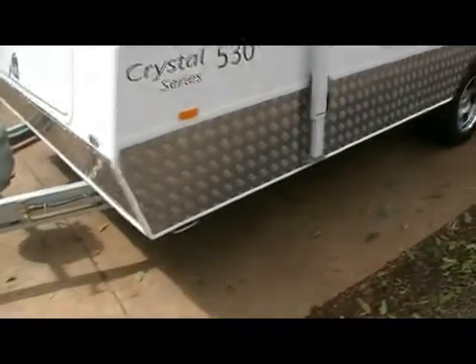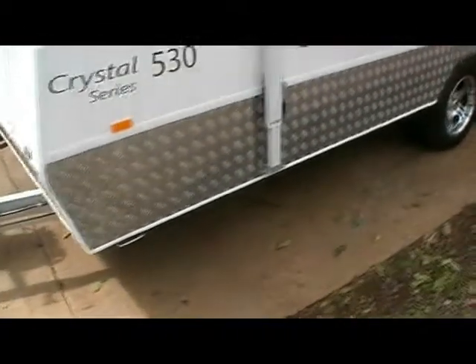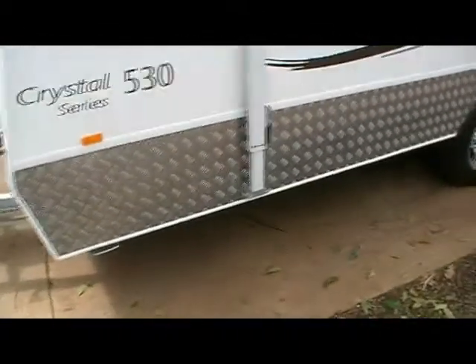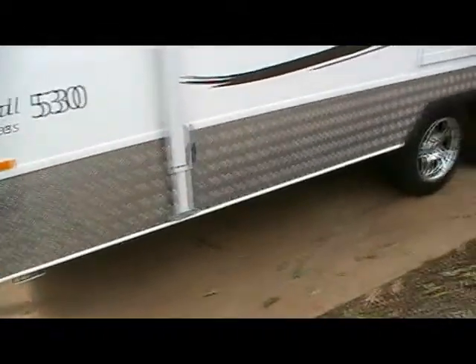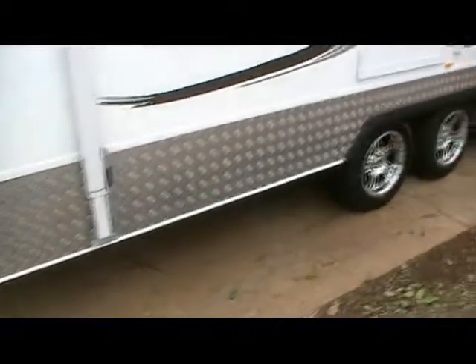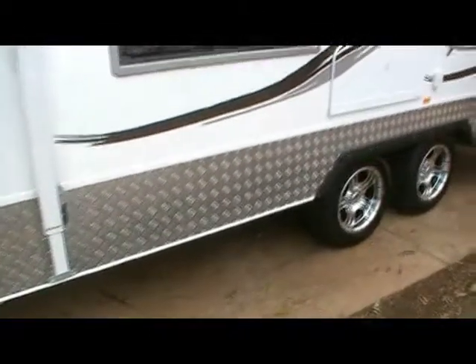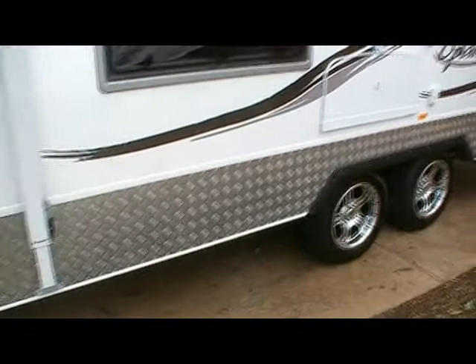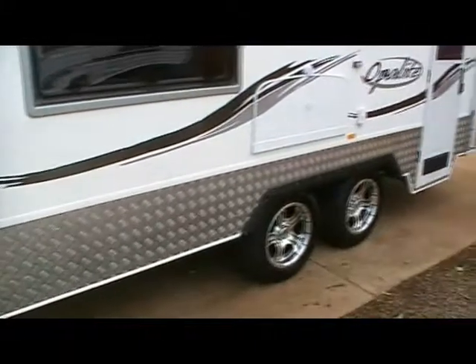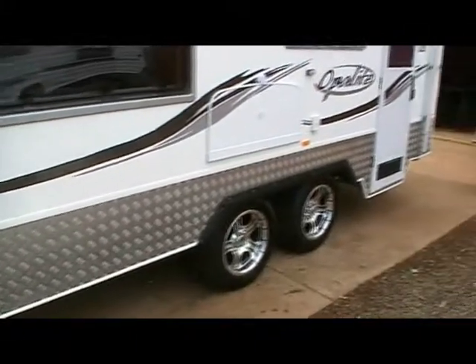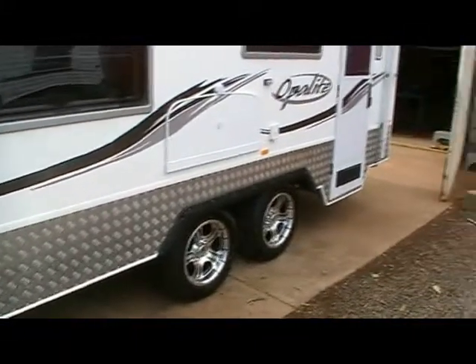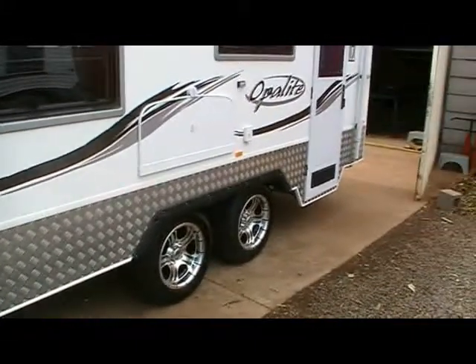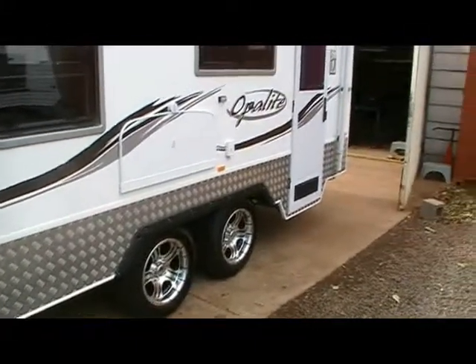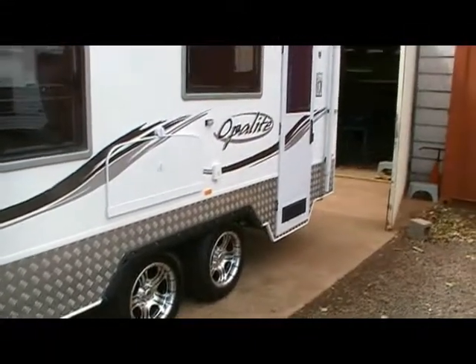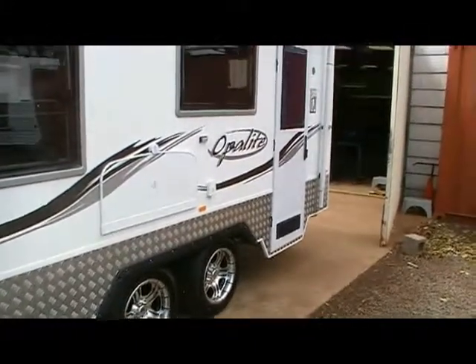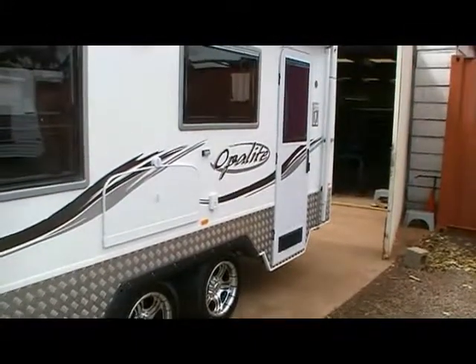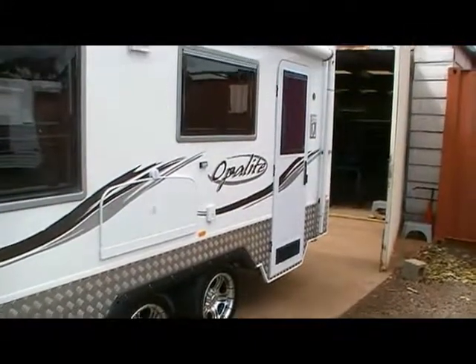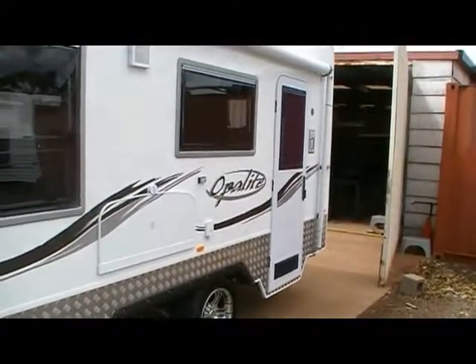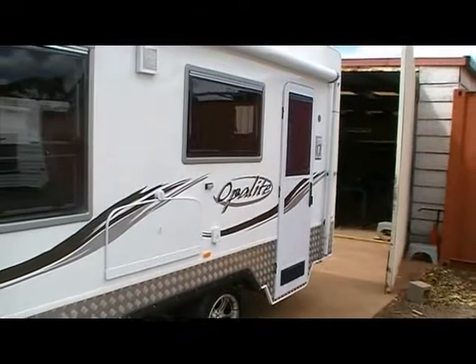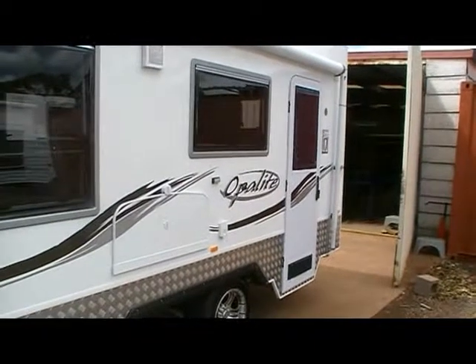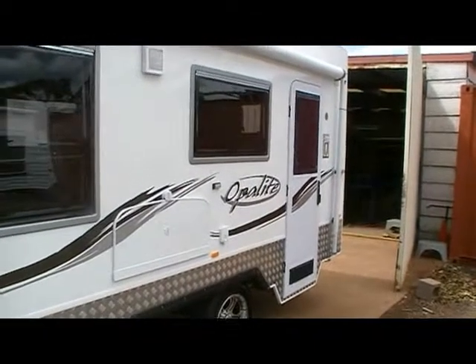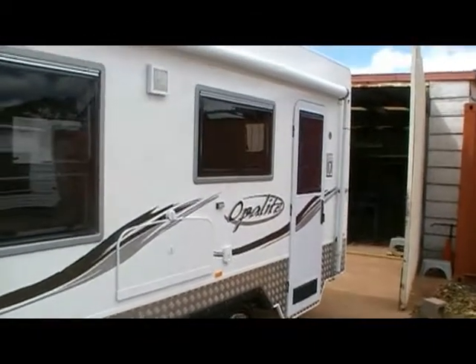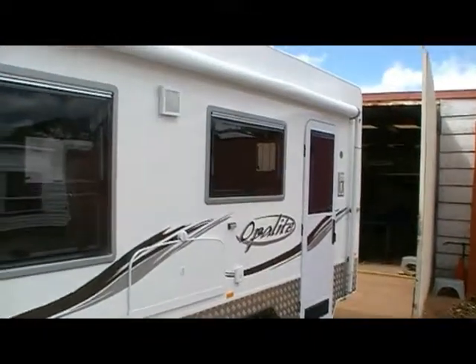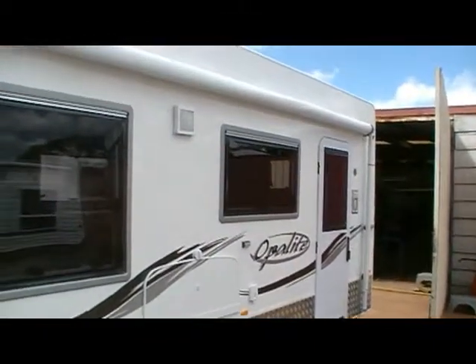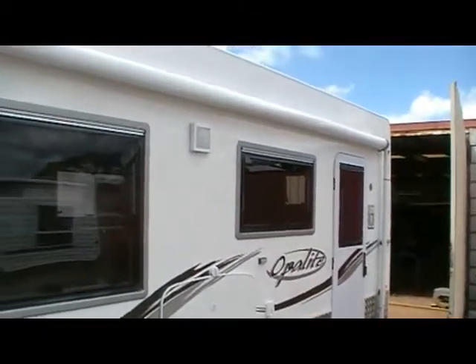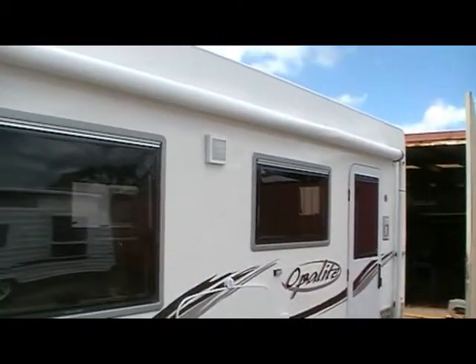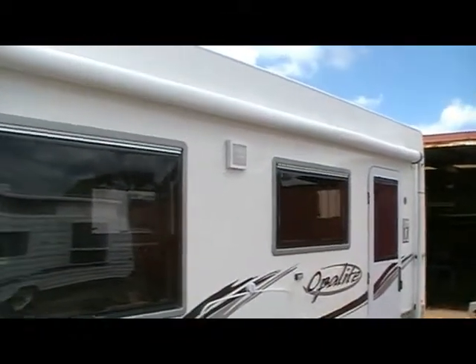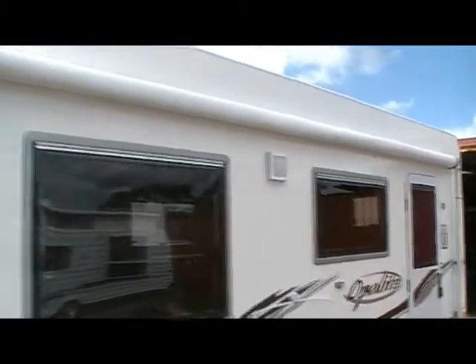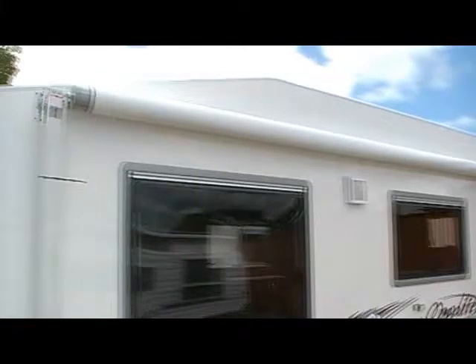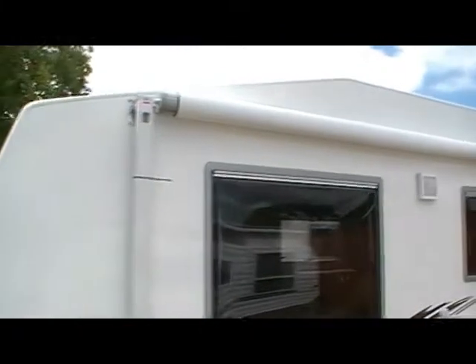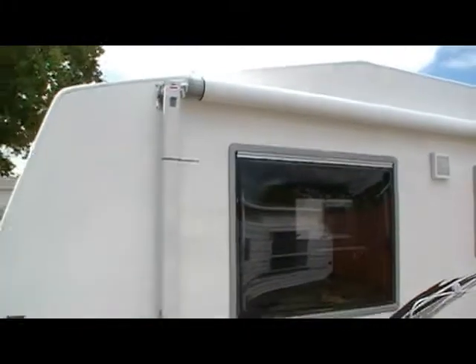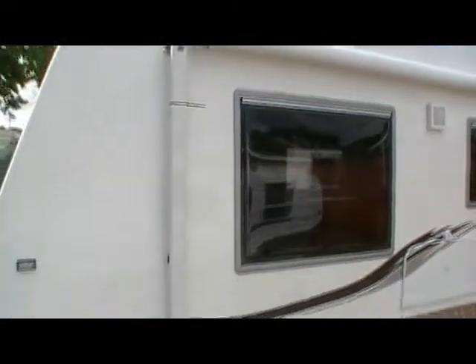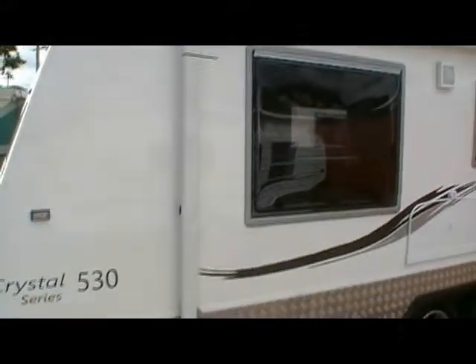On the side you can see this checker plating around the van, external table, external power point, external LED lighting, and the dramatic awning there as well.